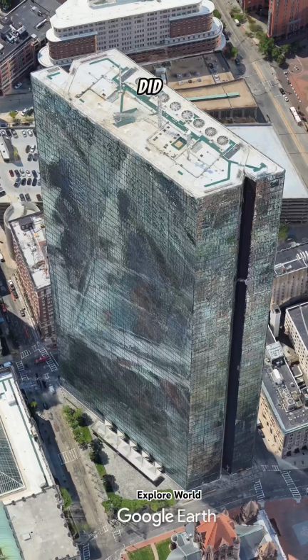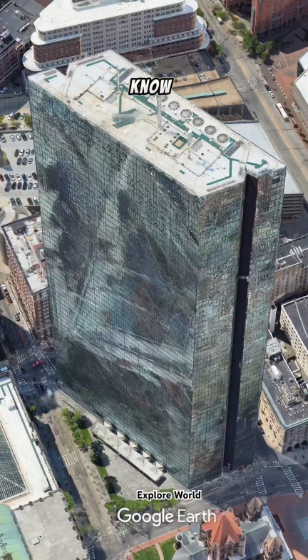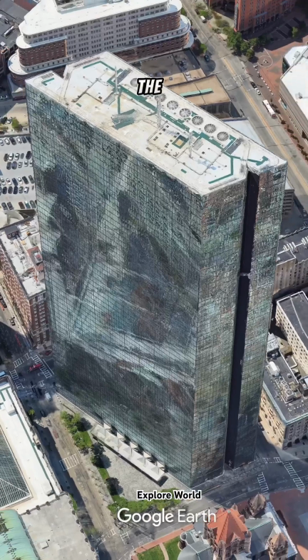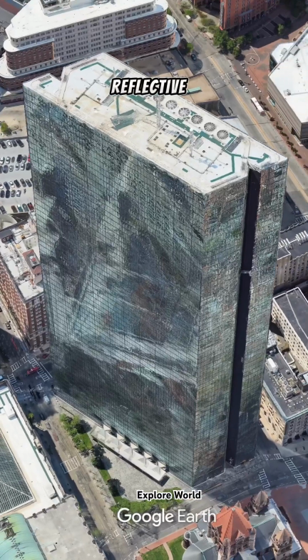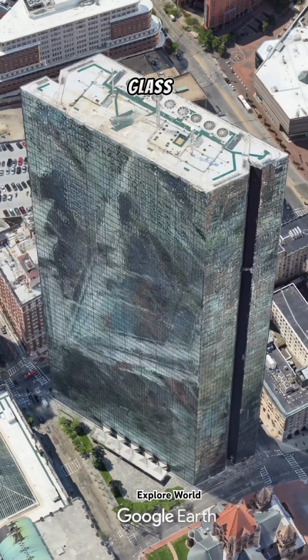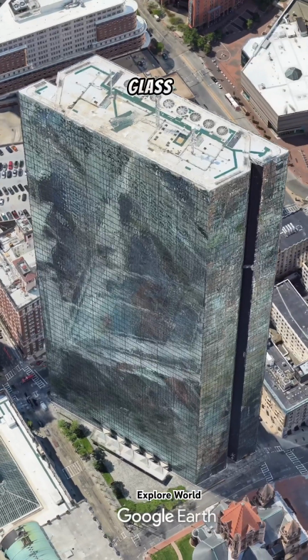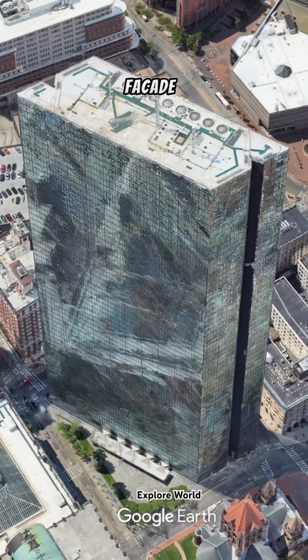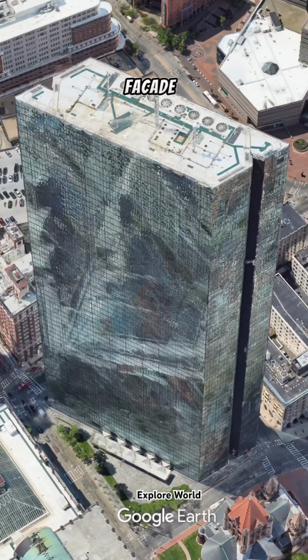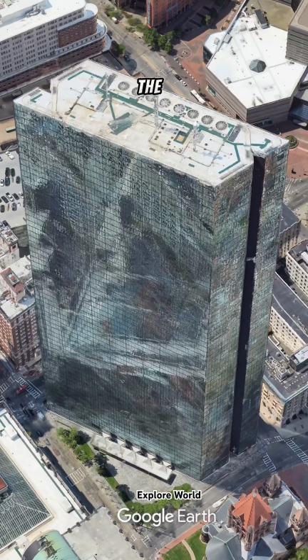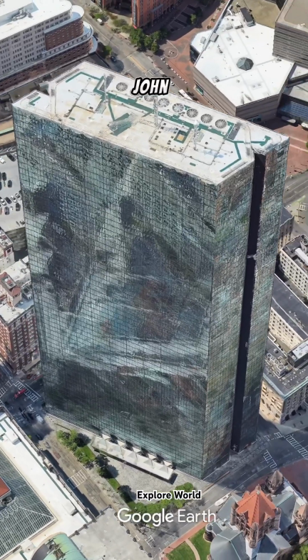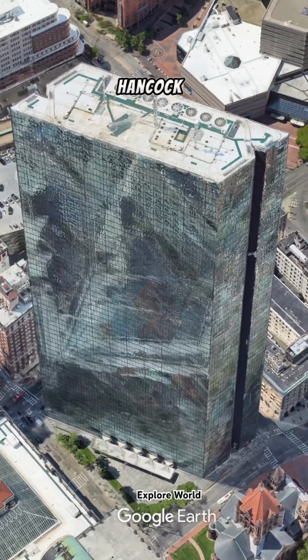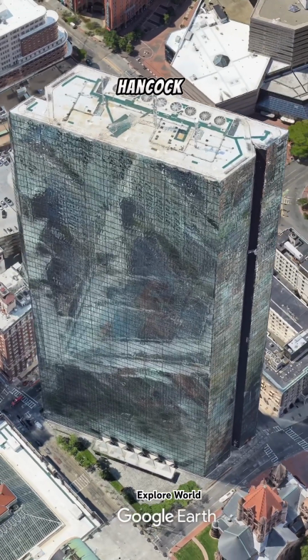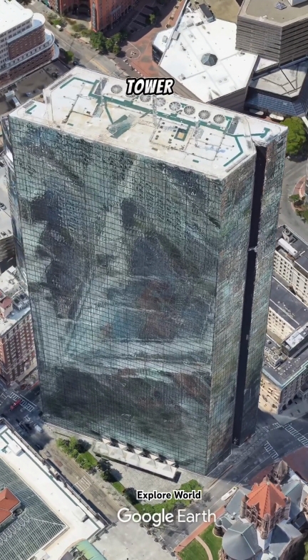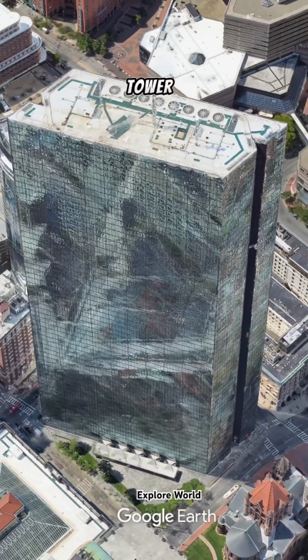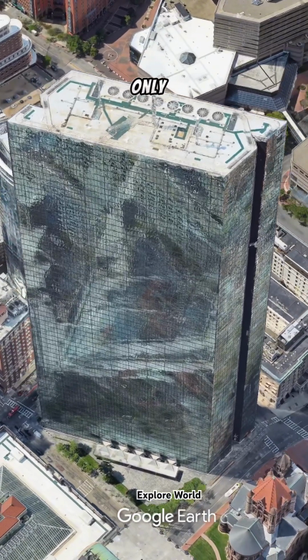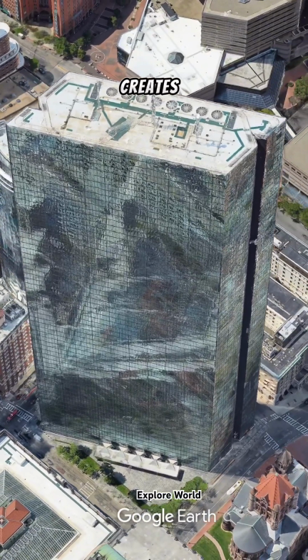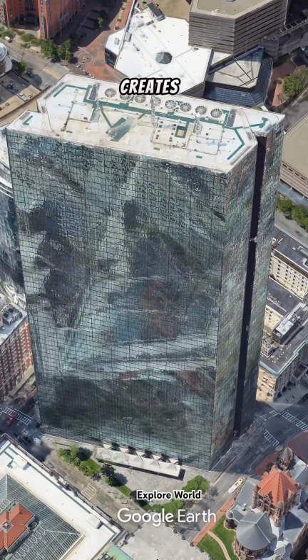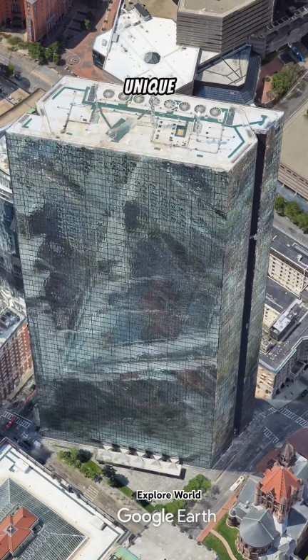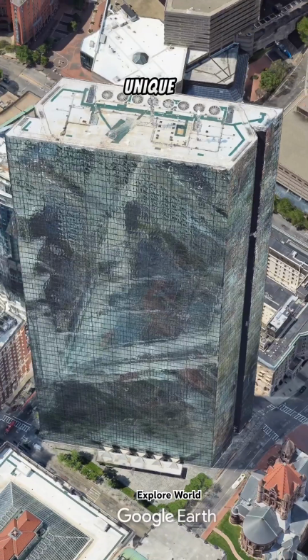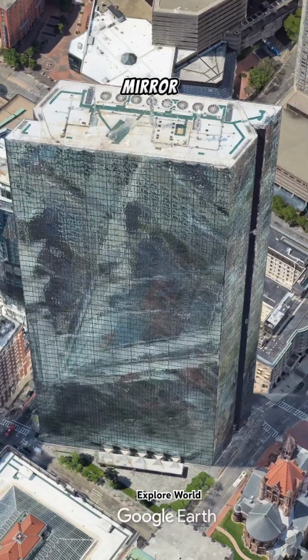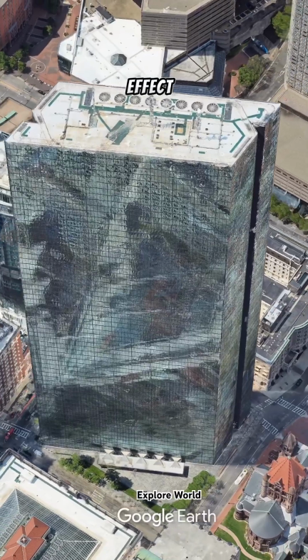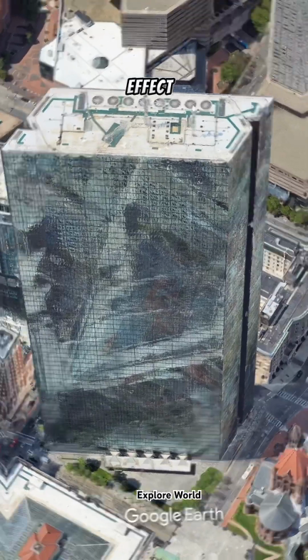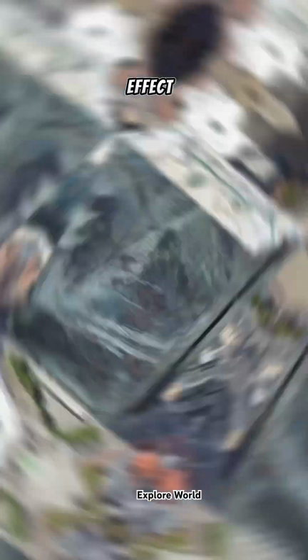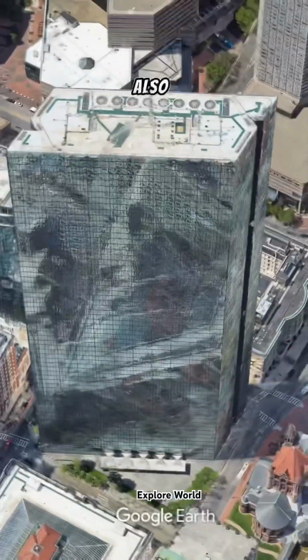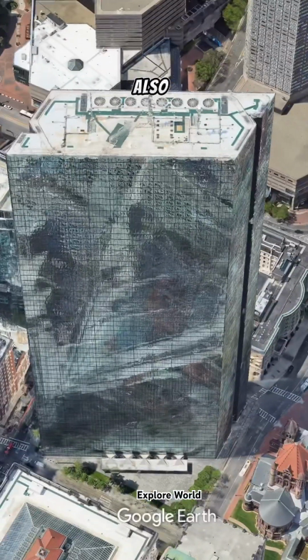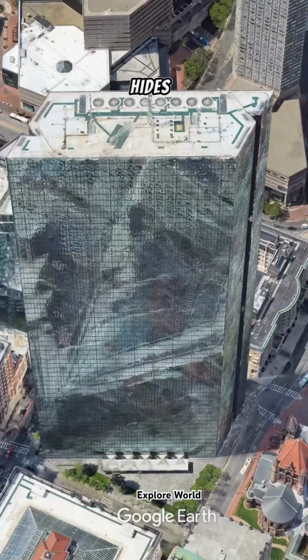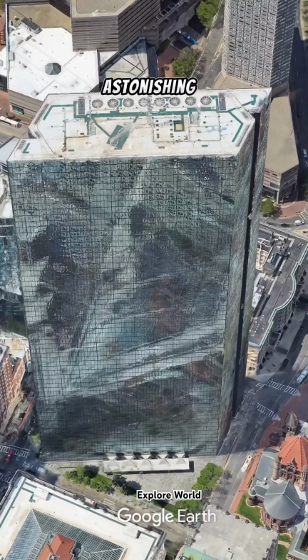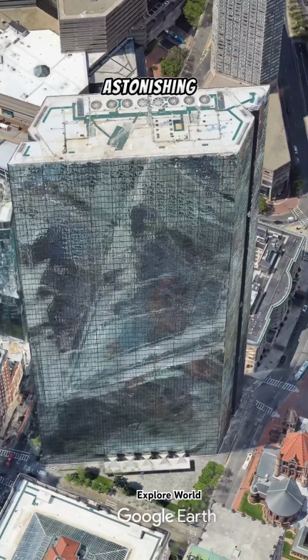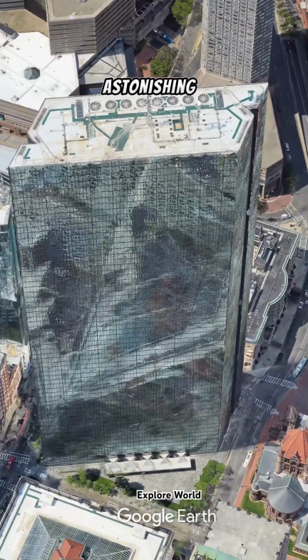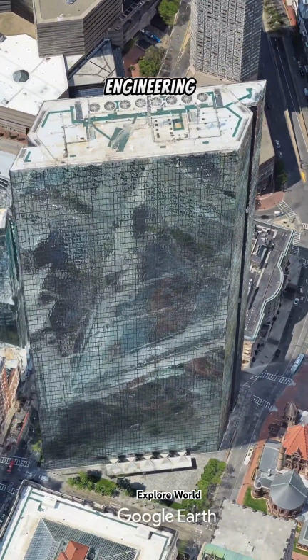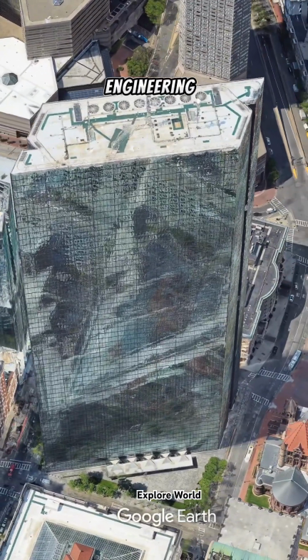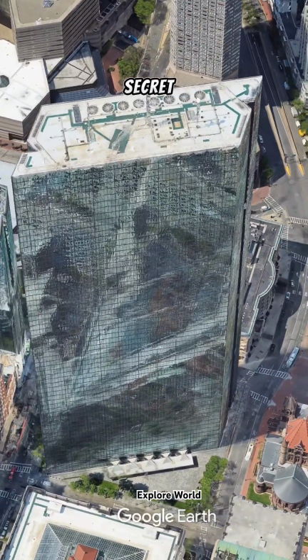Did you know the reflective glass facade of the John Hancock Tower not only creates a unique mirror effect, but also hides an astonishing engineering secret?